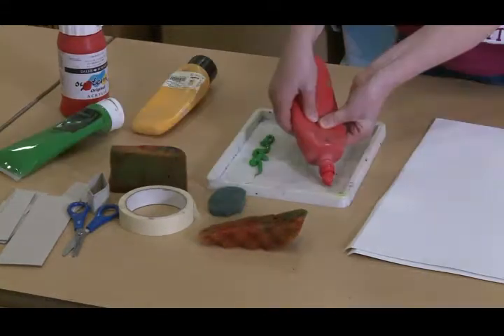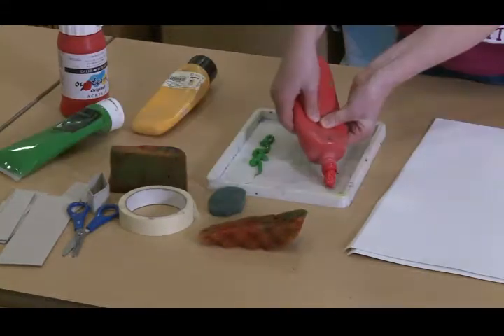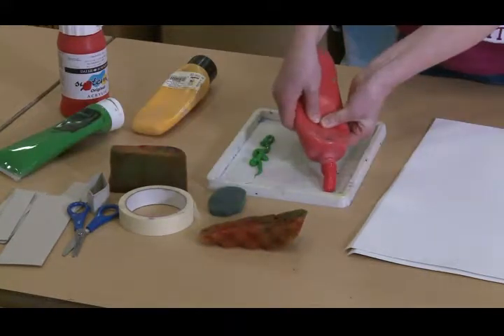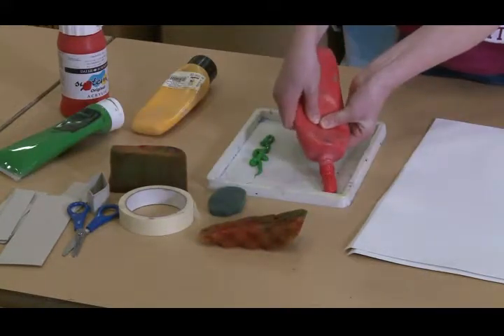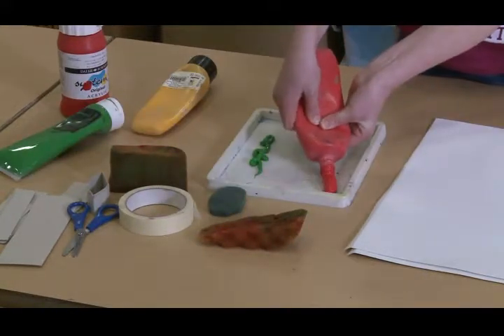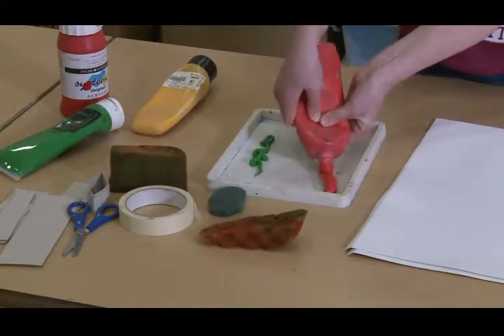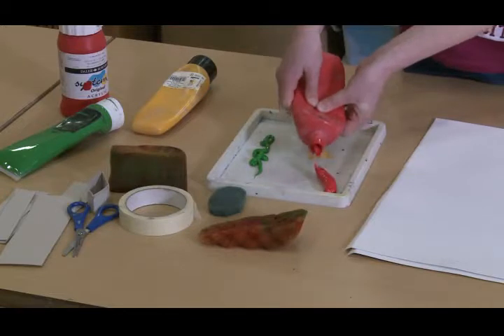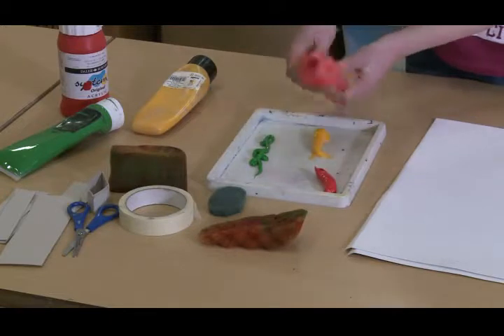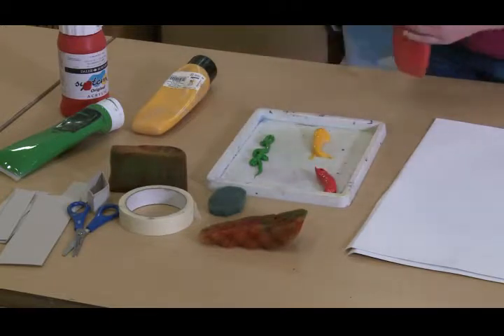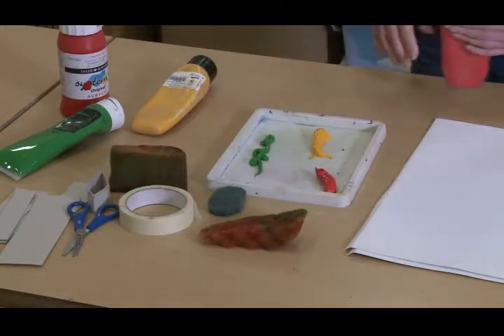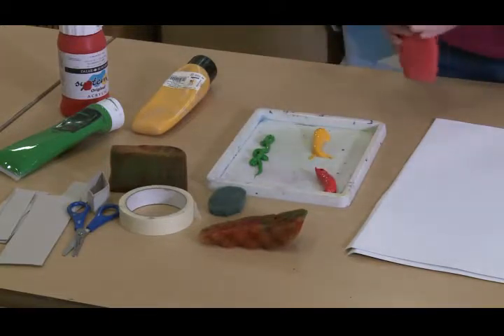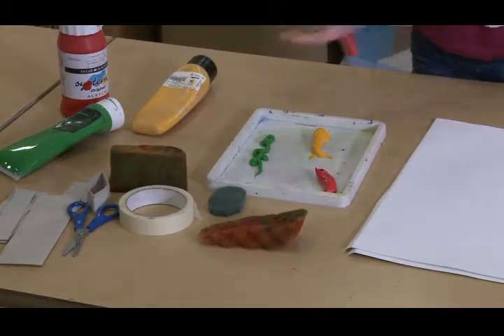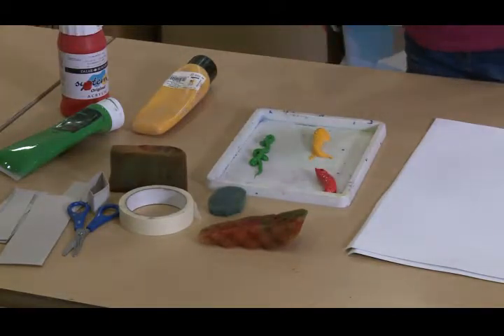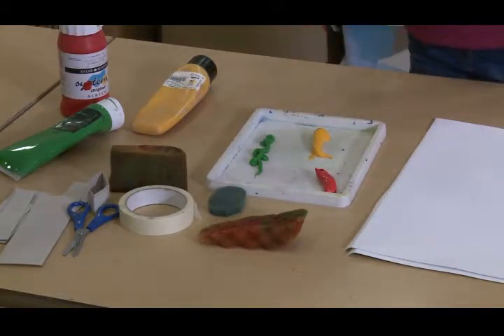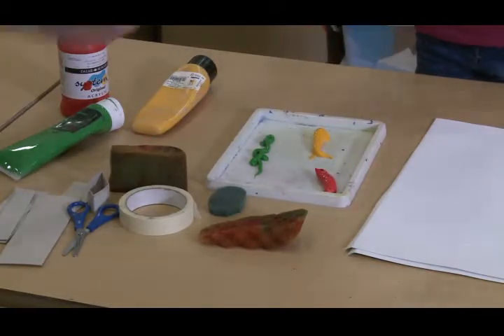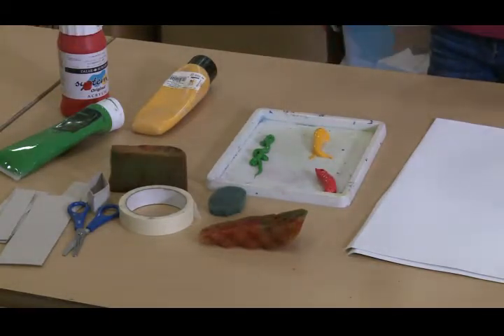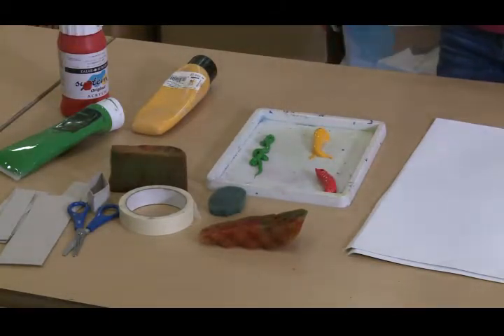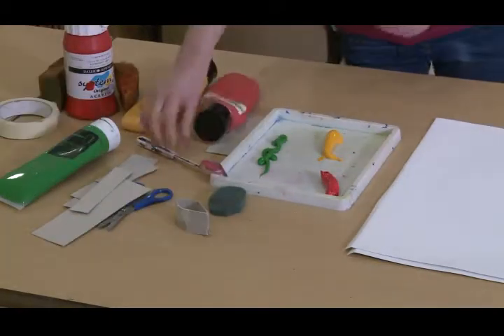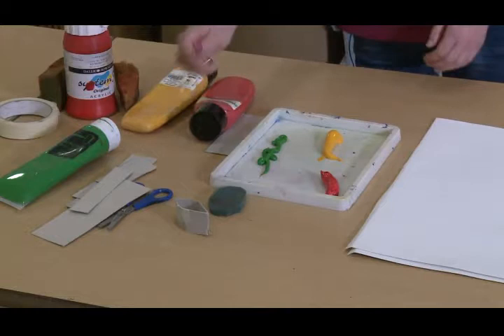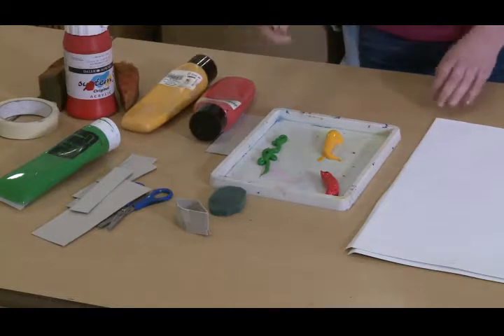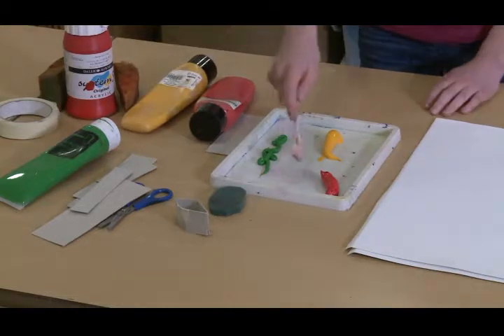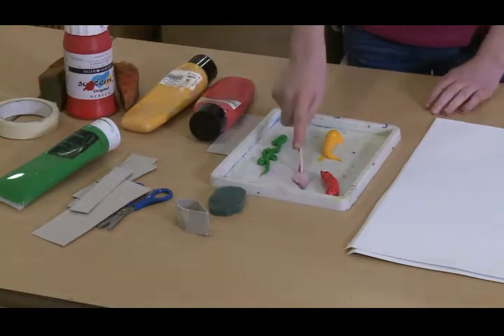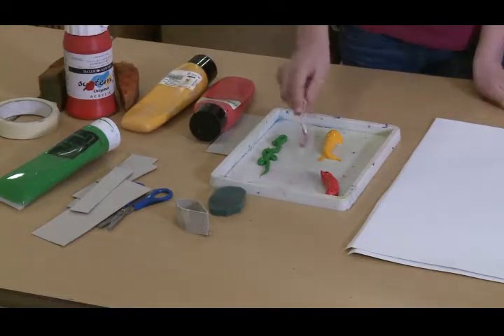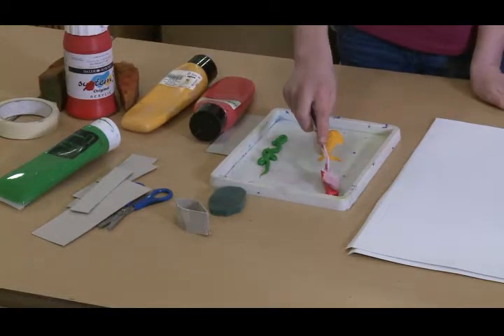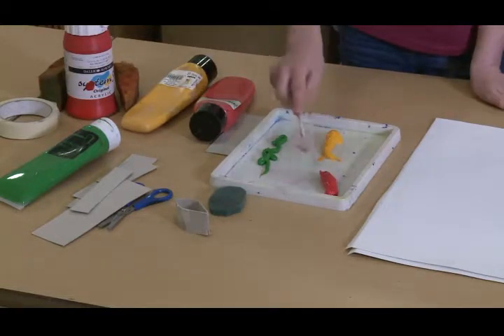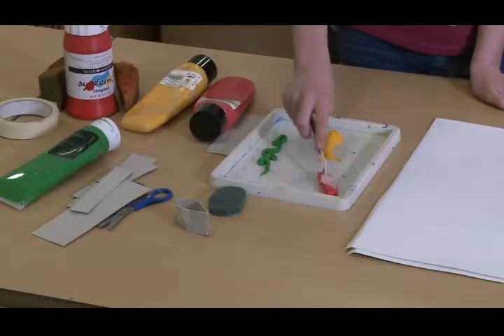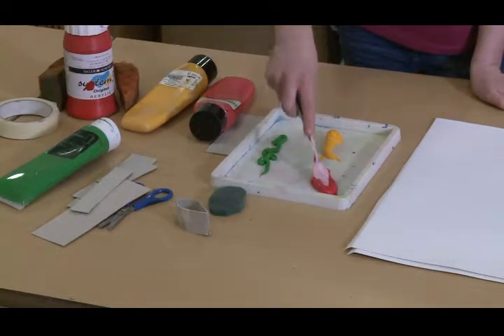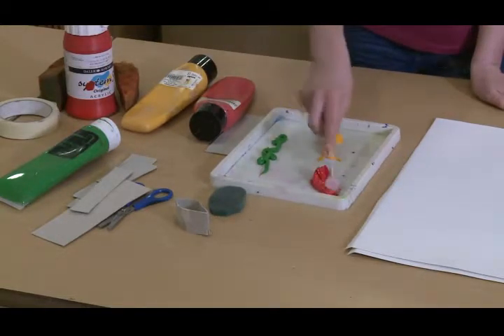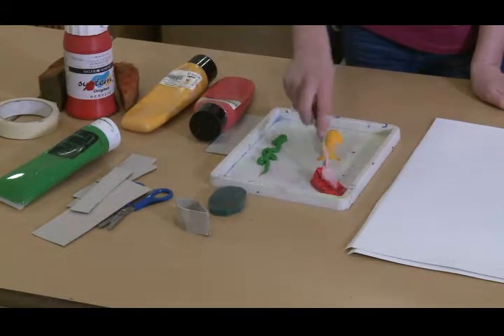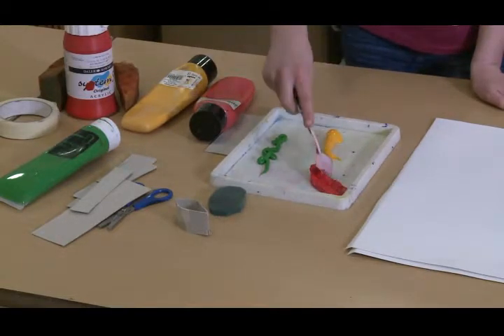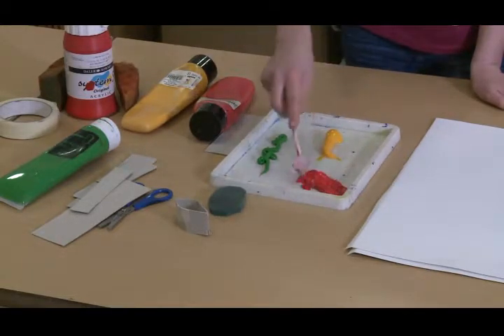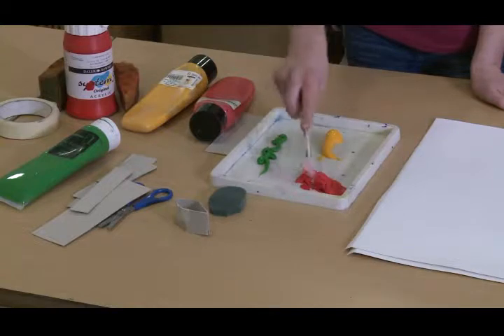First you squeeze the colours of paint you want in your tray. Then you grab your spreading tool and you spread the paint out so it's quite even.